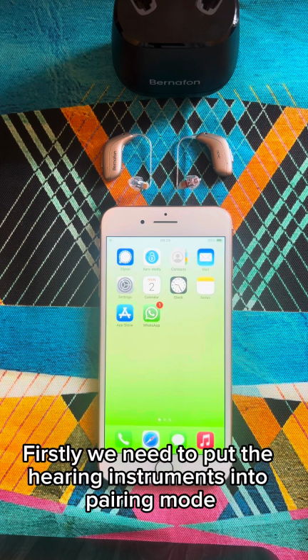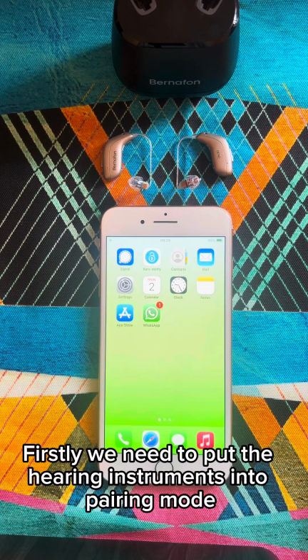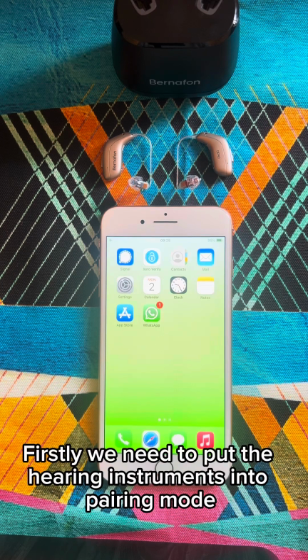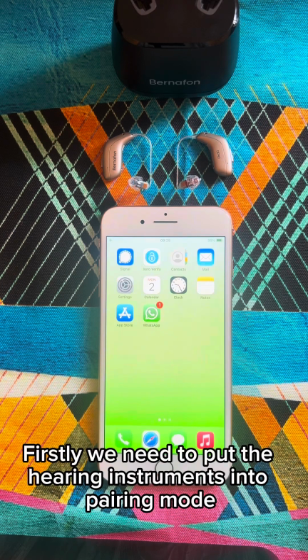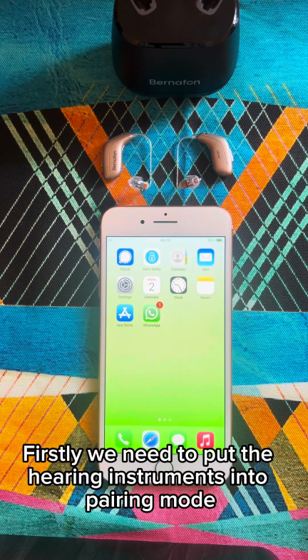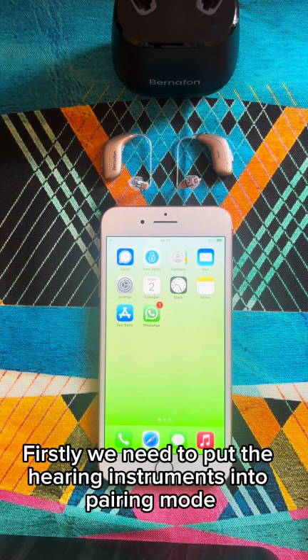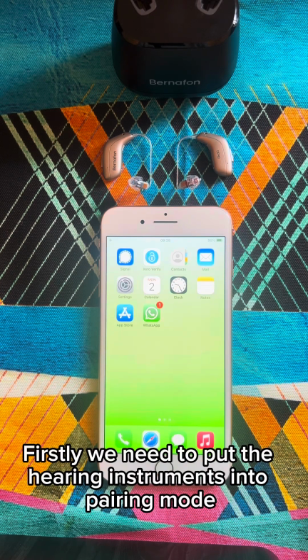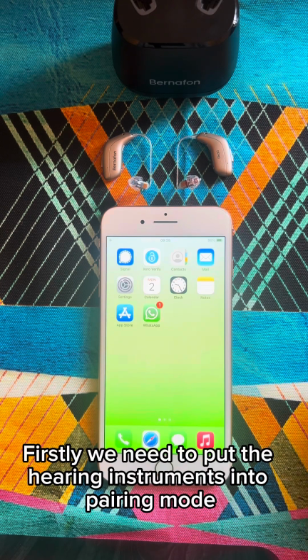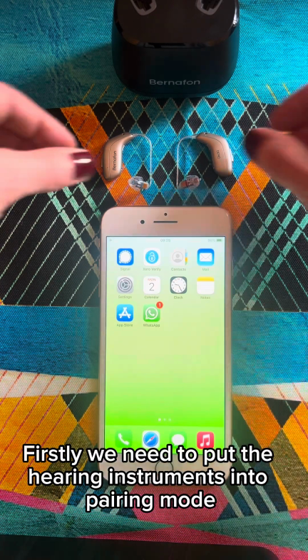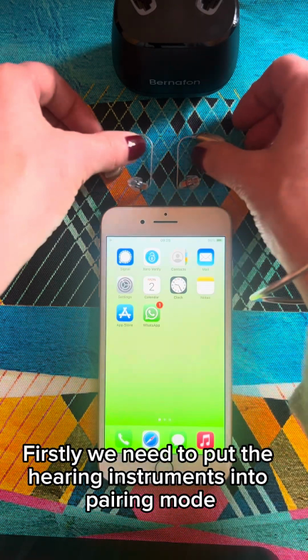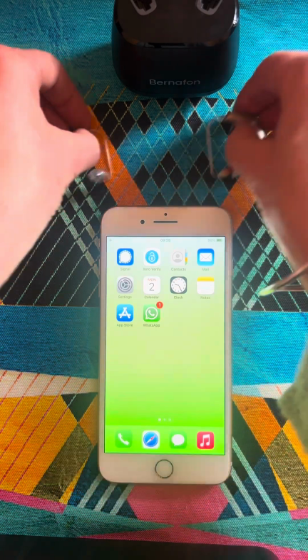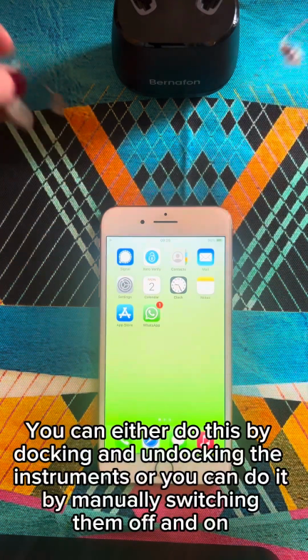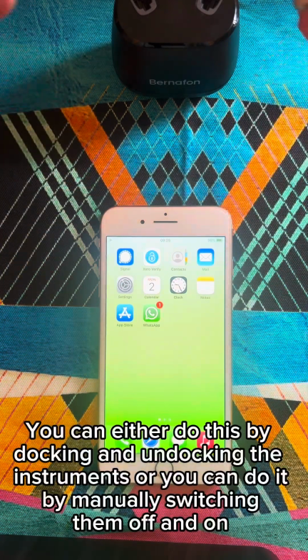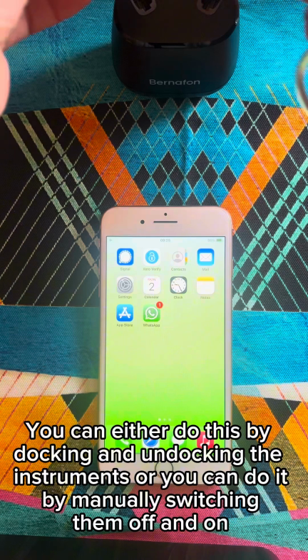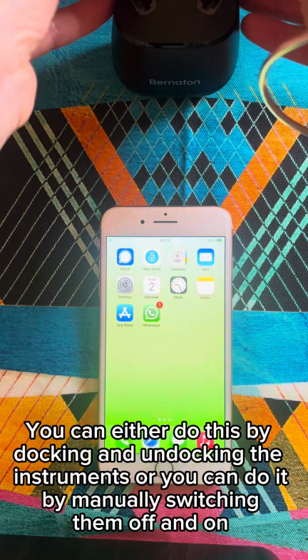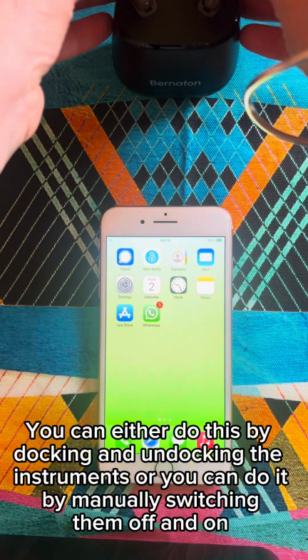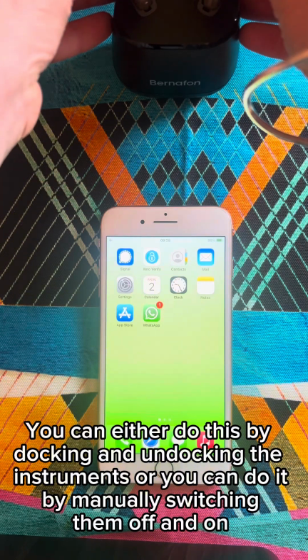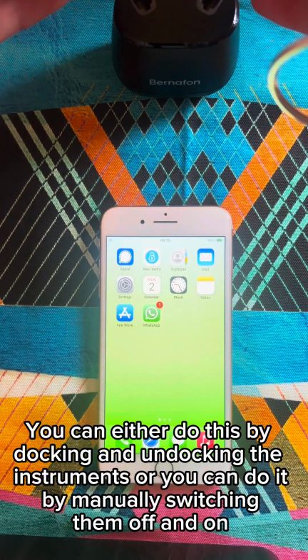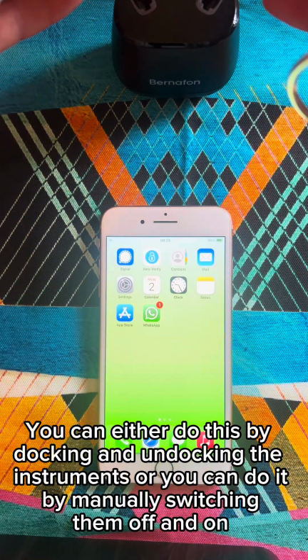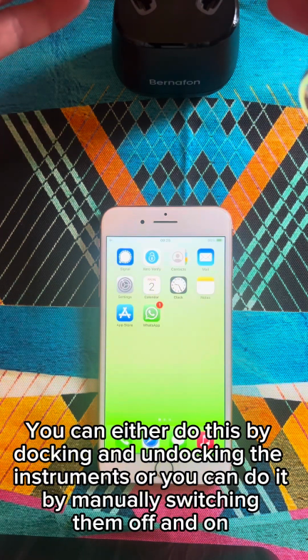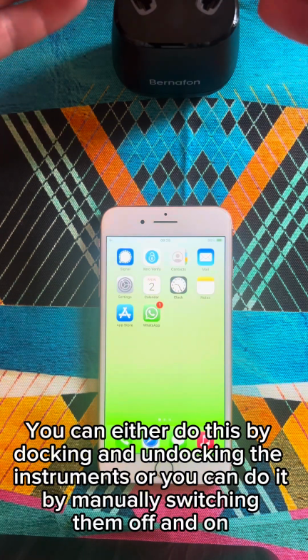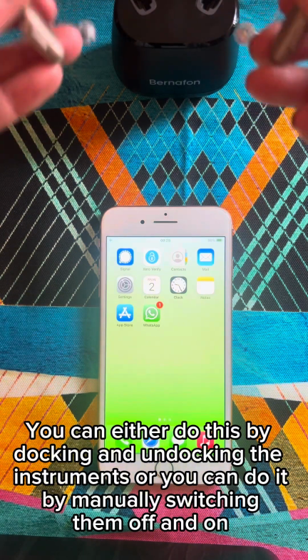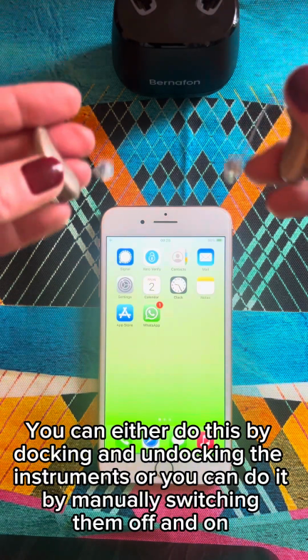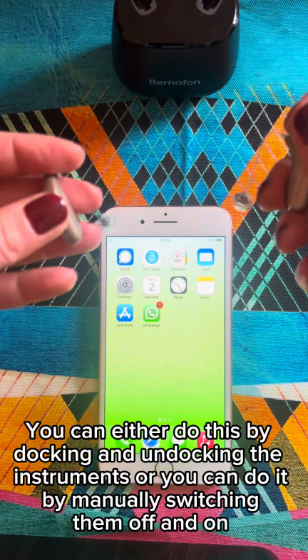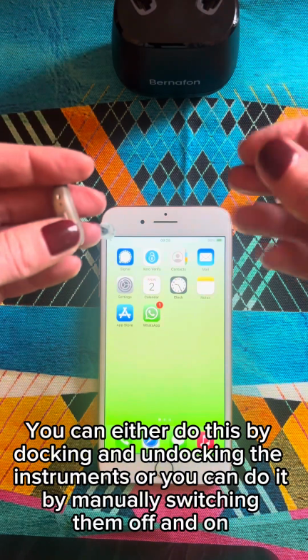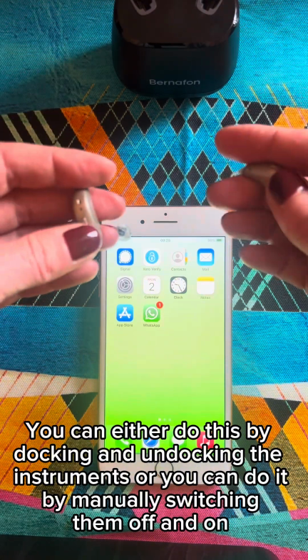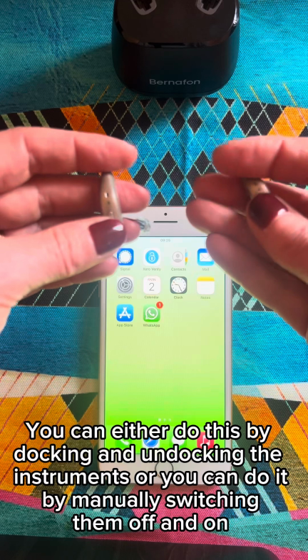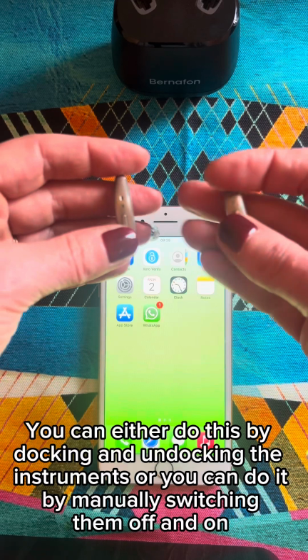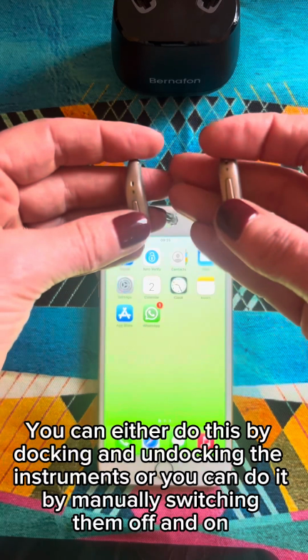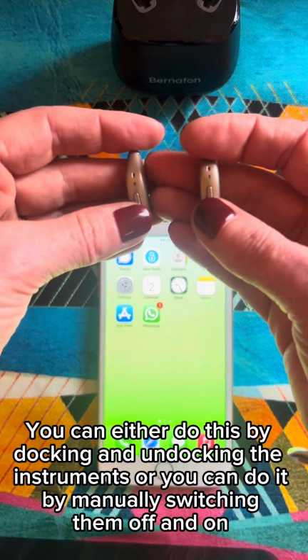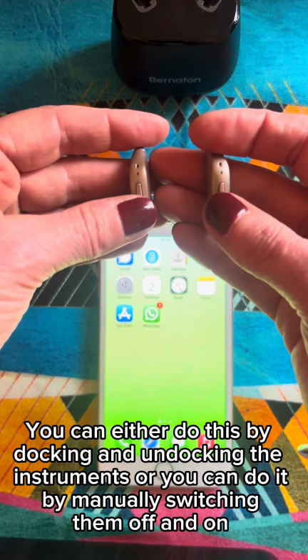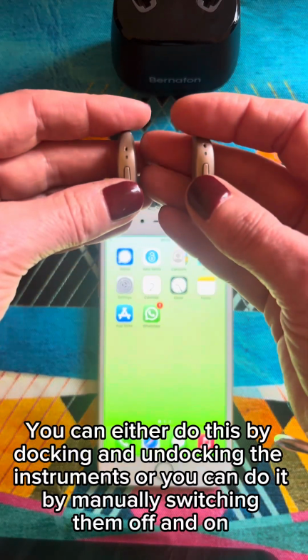Firstly, we need to put the hearing instruments into pairing mode. You can either do this by docking and undocking the instruments, or you can do it by manually switching them off and on.